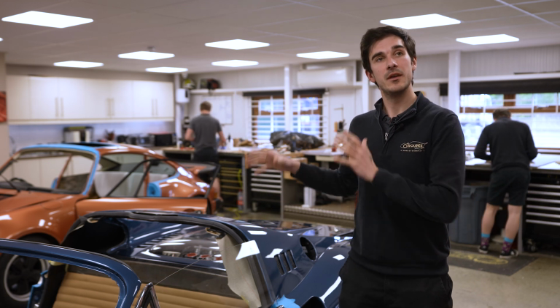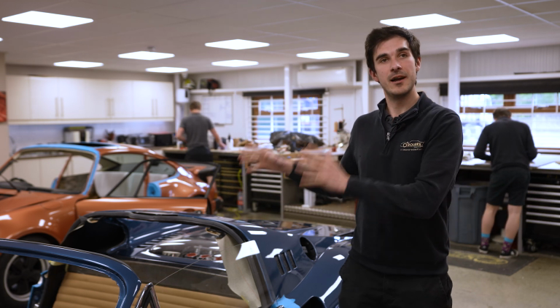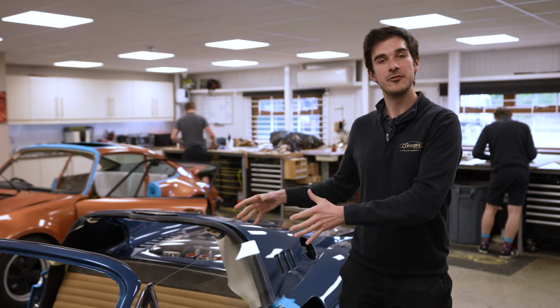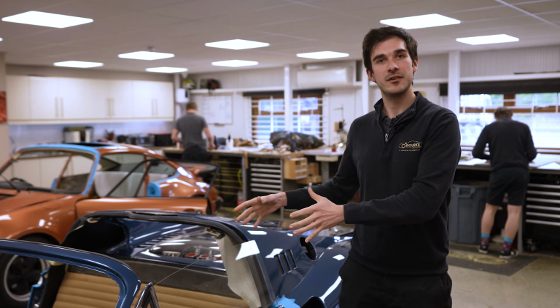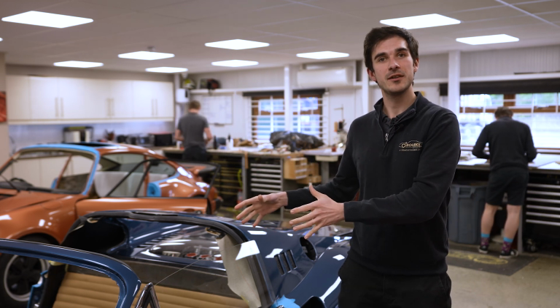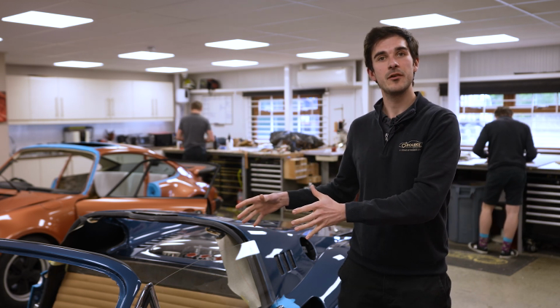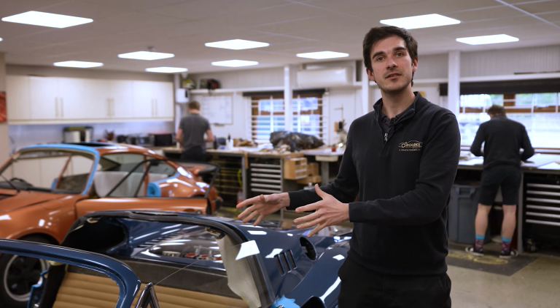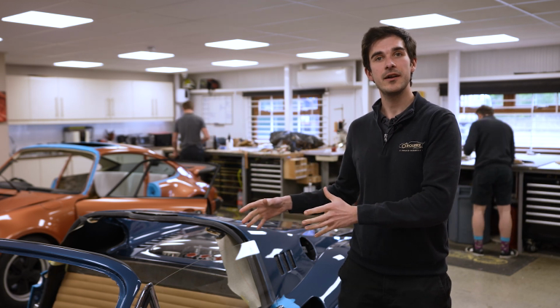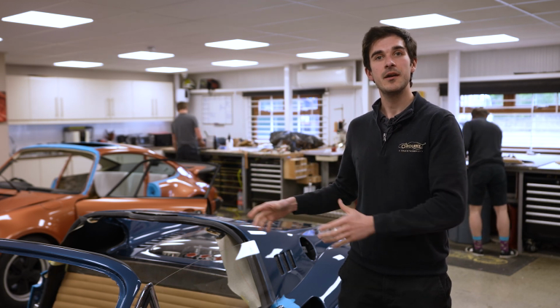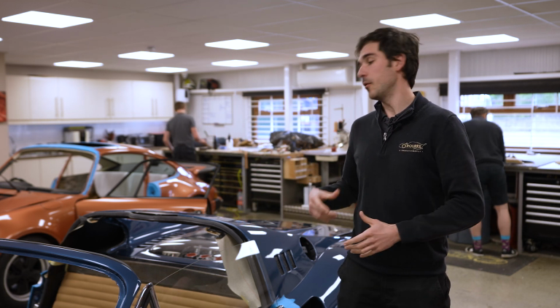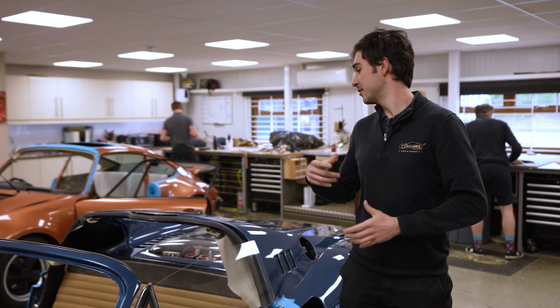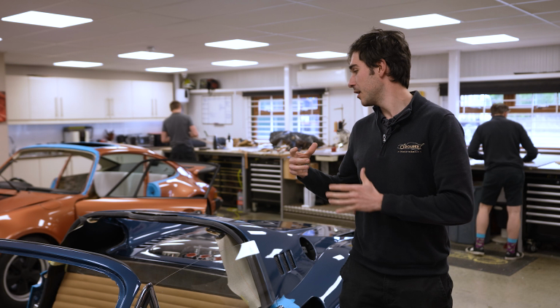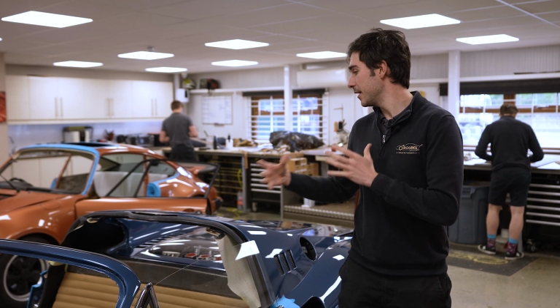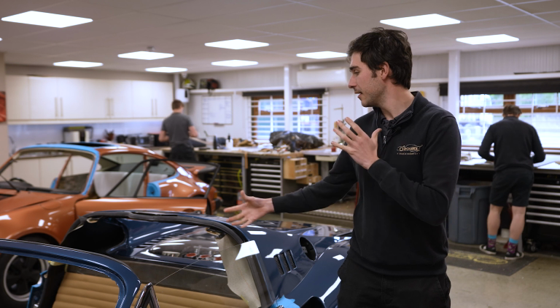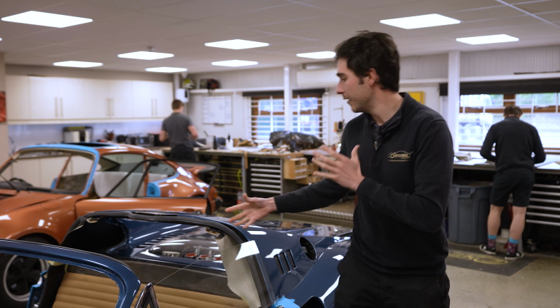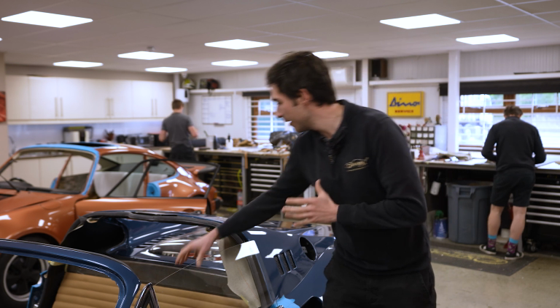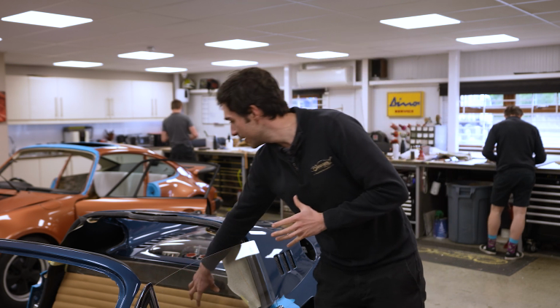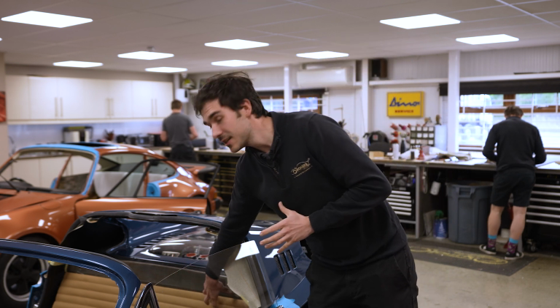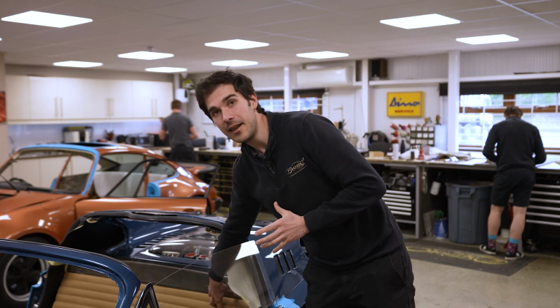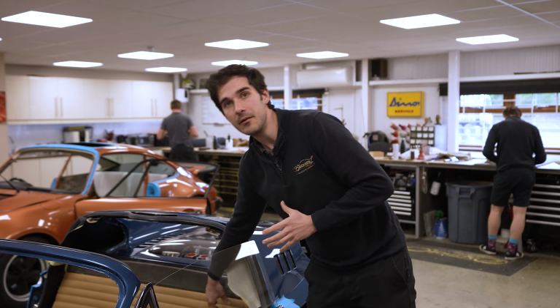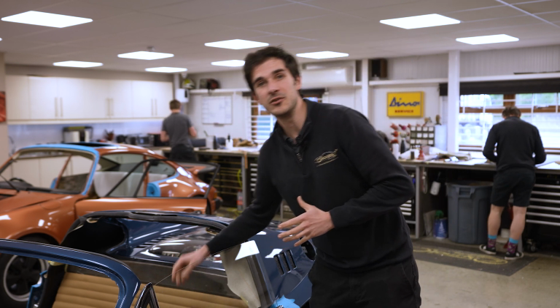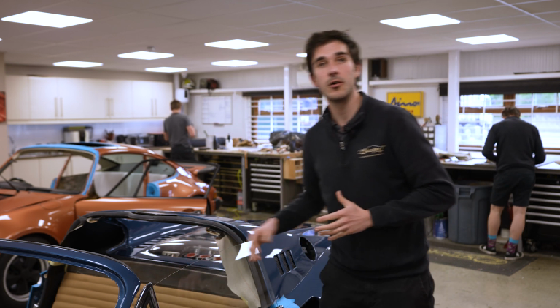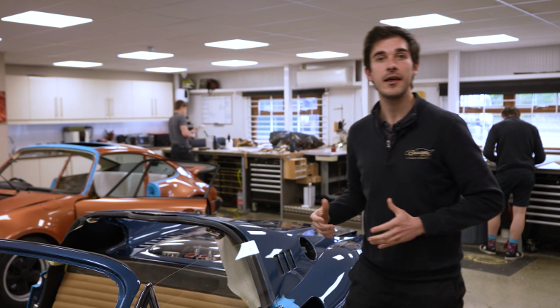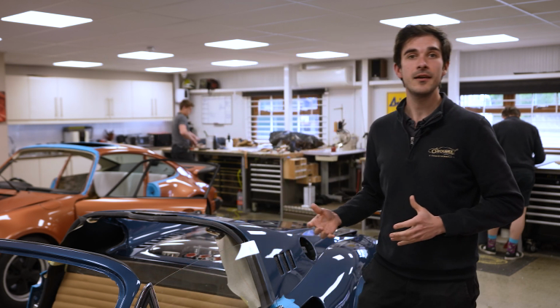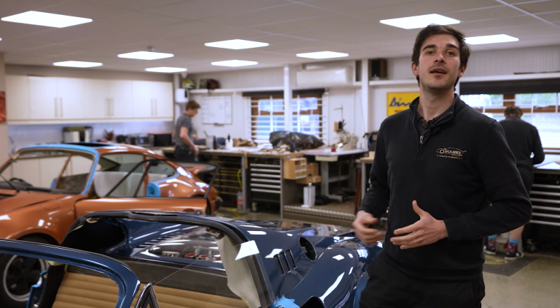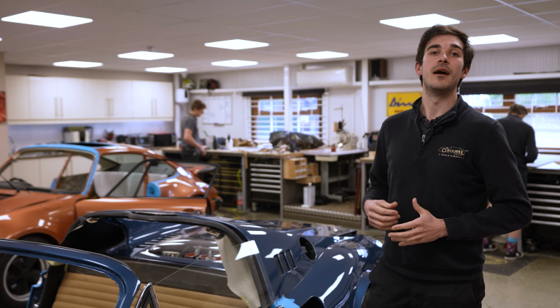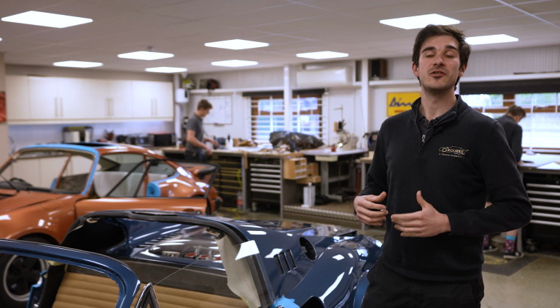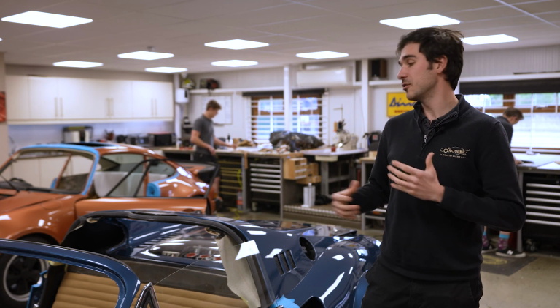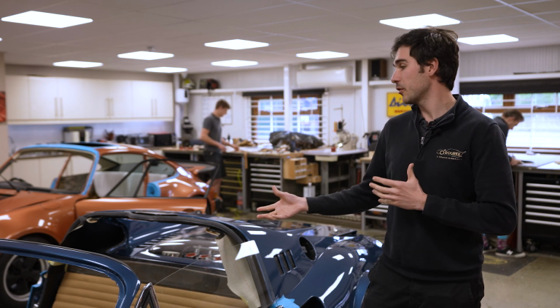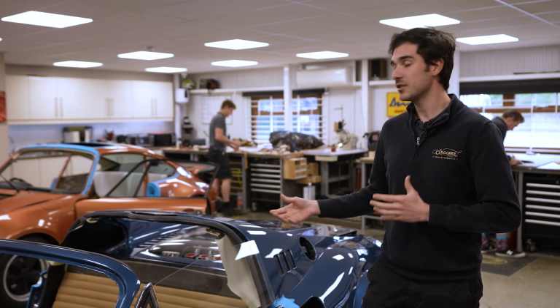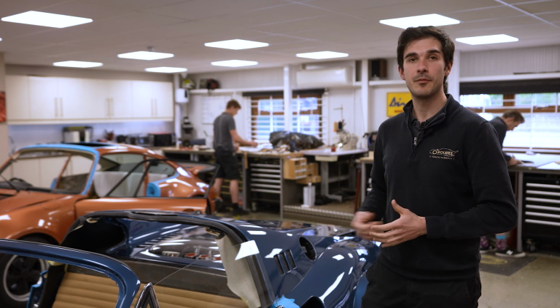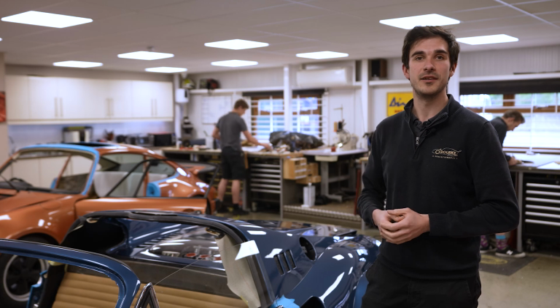It's now been entrusted to us to do the interior. This is going to be in this lovely tan leather which is a Connelly leather and we're just going to talk you through some of the process.